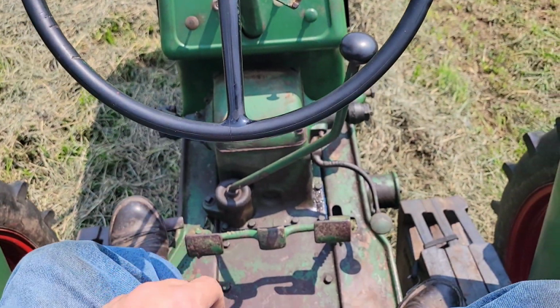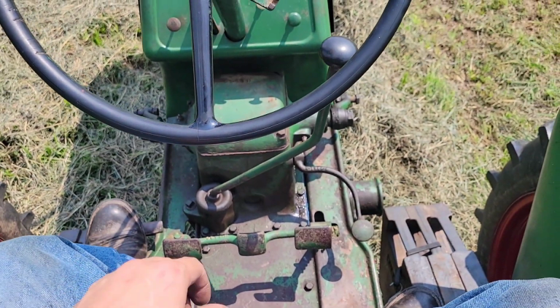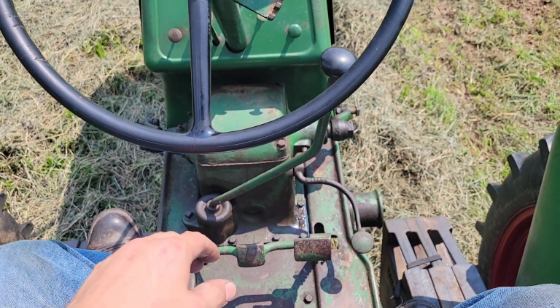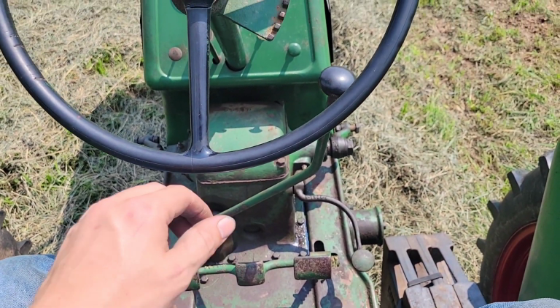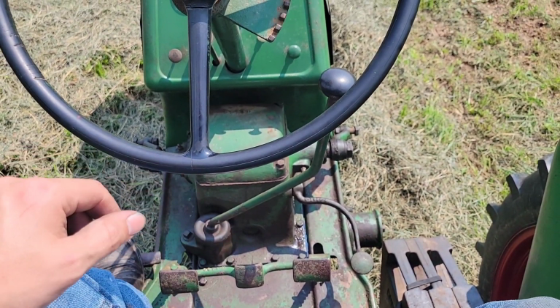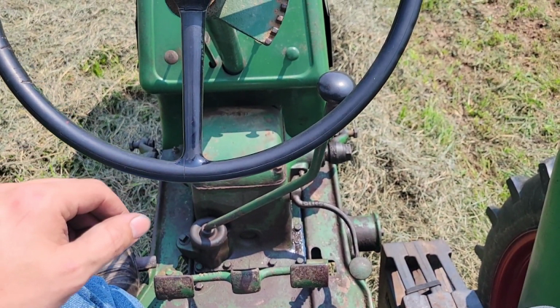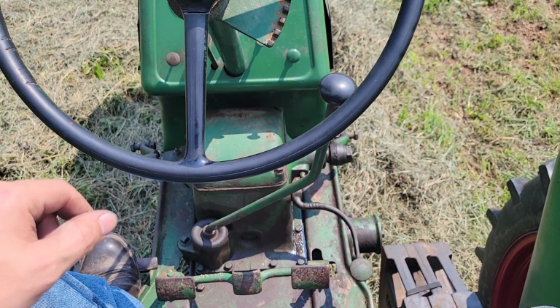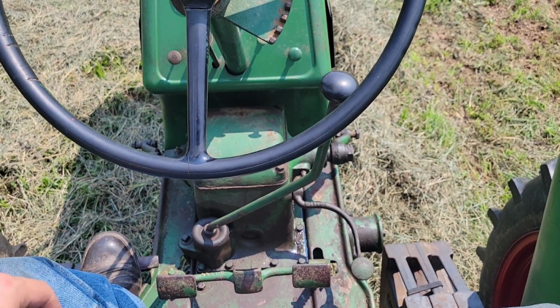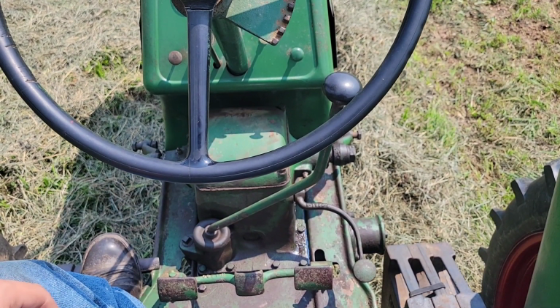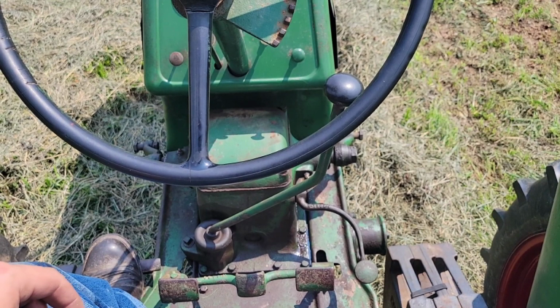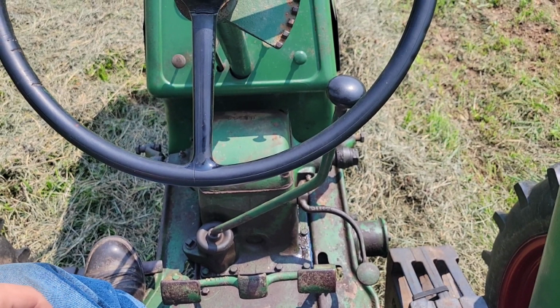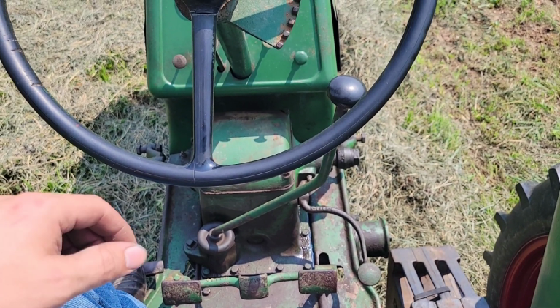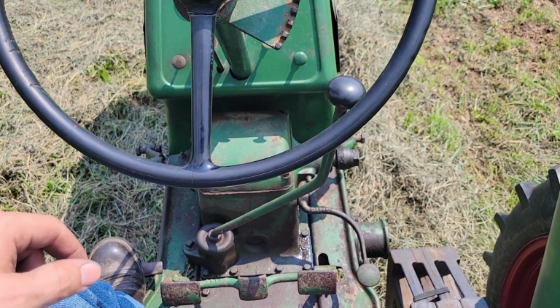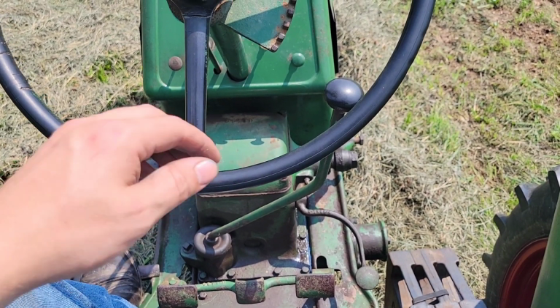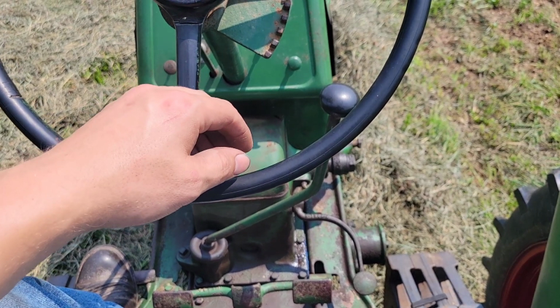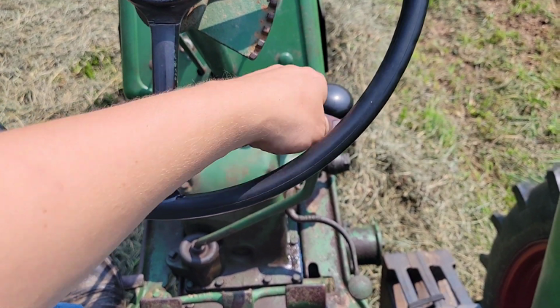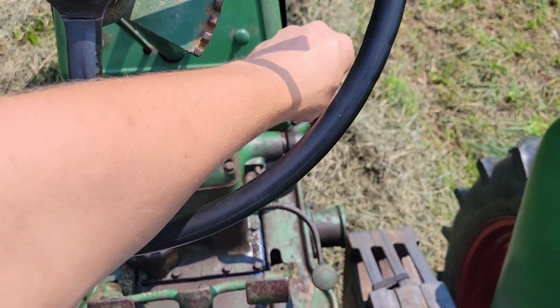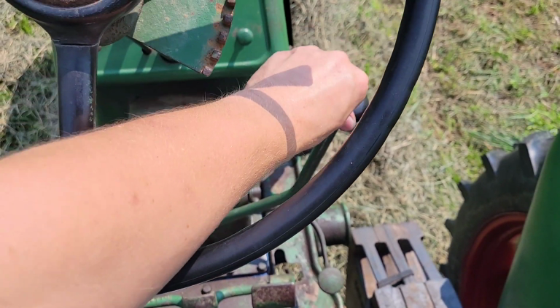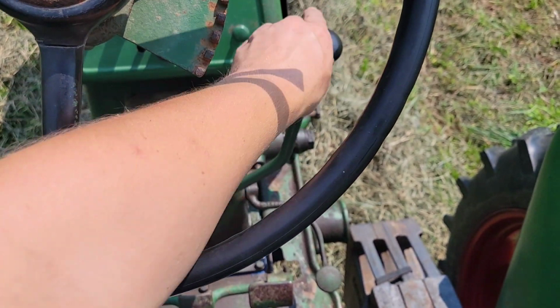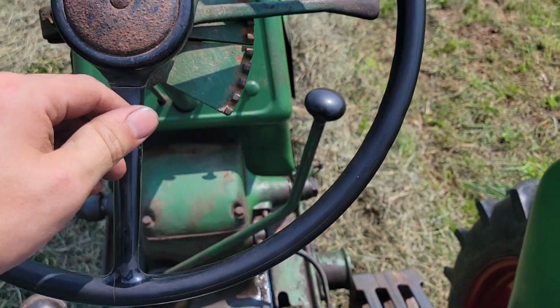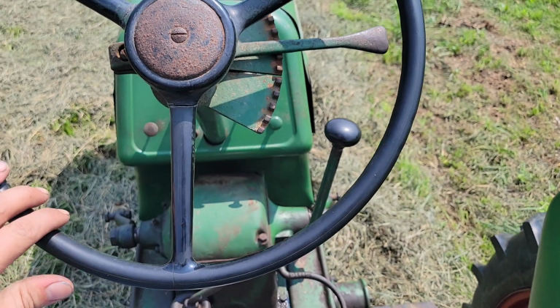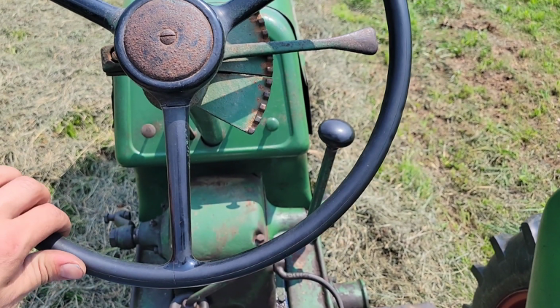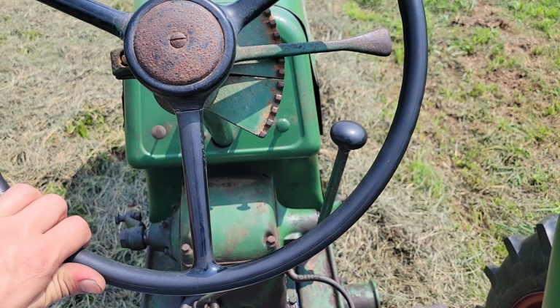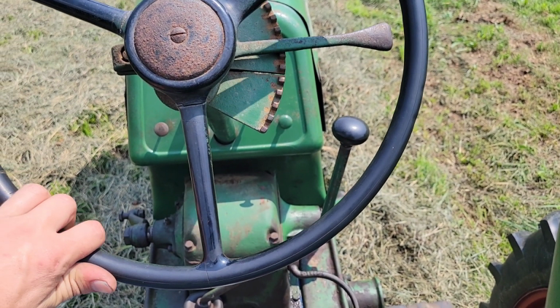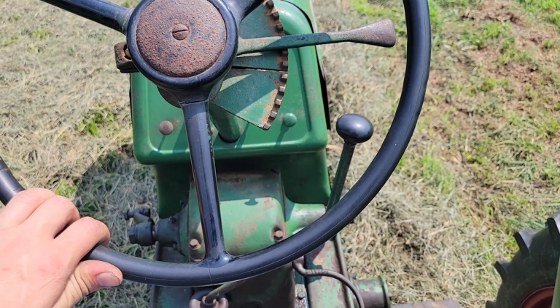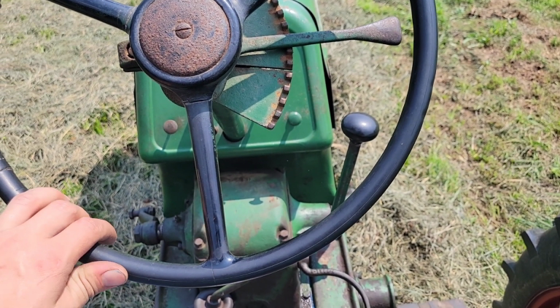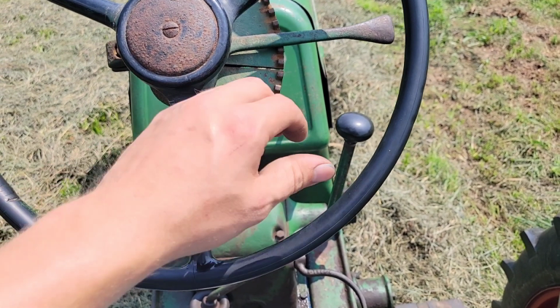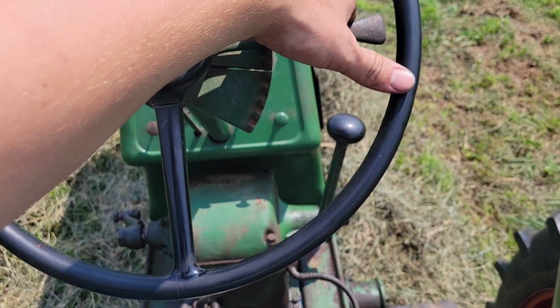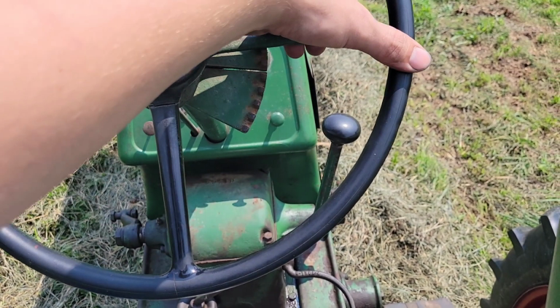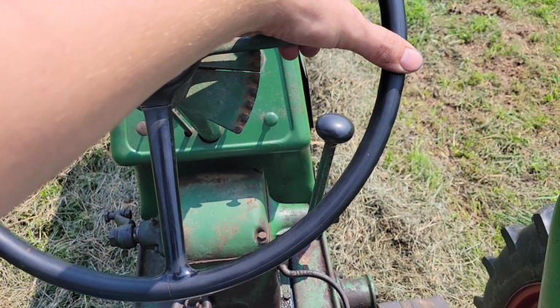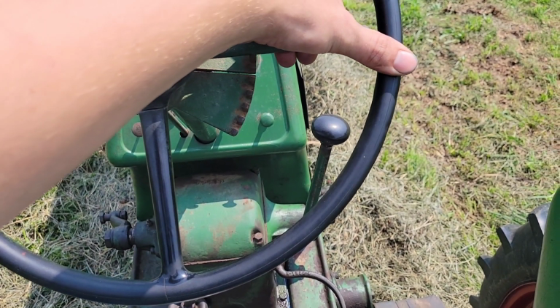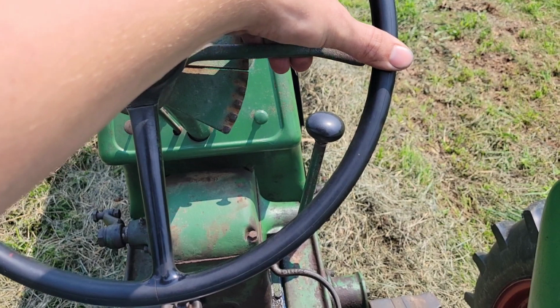As you can see, this is a 5-speed 60, which for running on the road like we have to do today, that is nice. Otherwise you'd be doing about 7 miles an hour in fourth gear. We can do about 12 miles an hour.